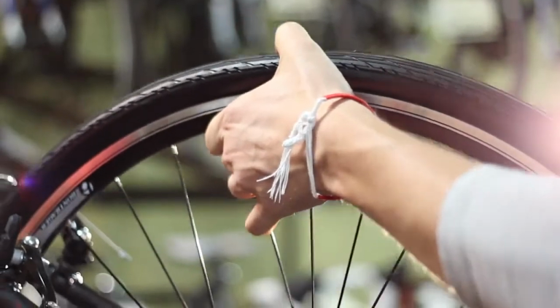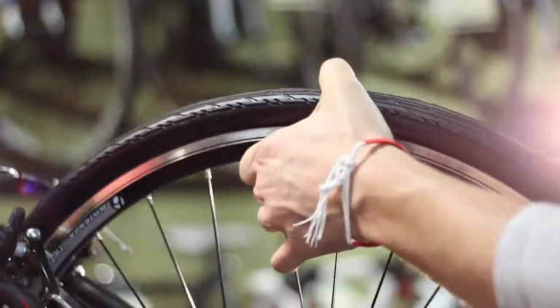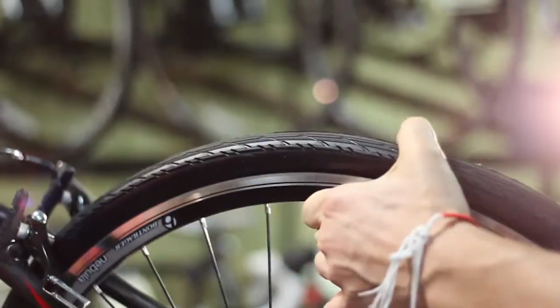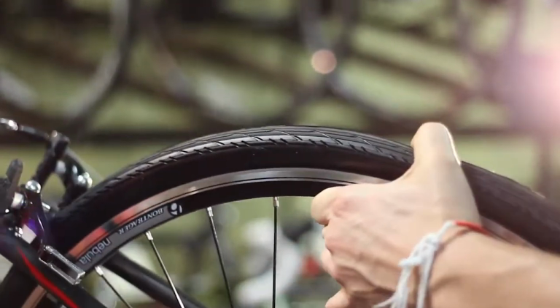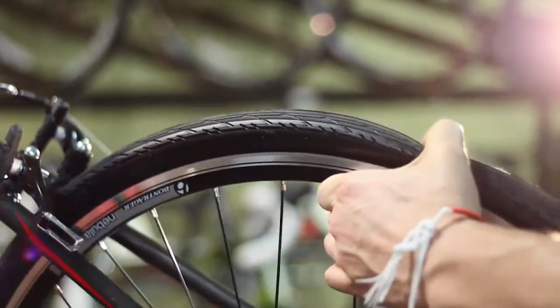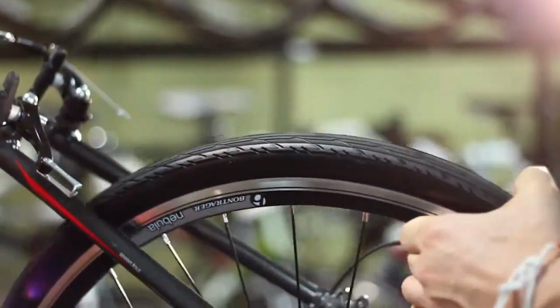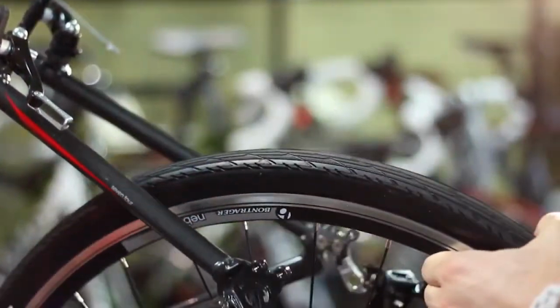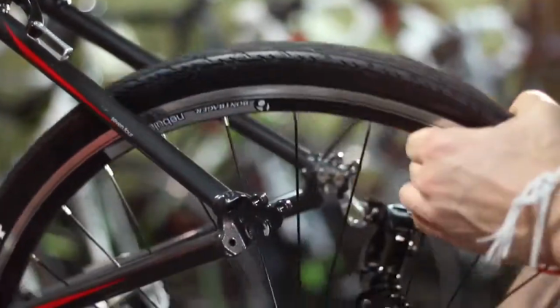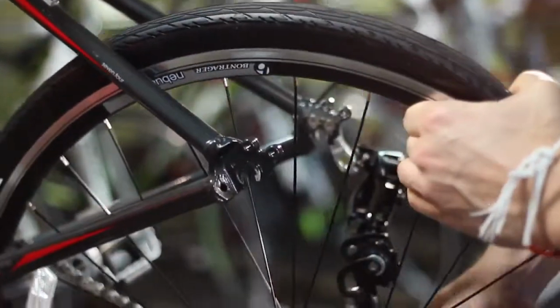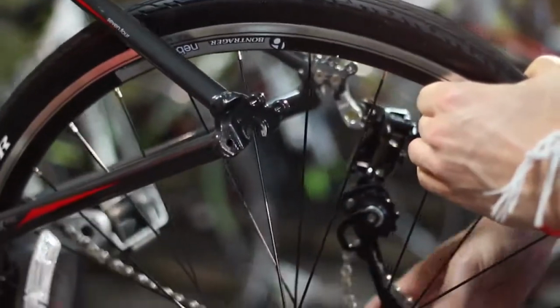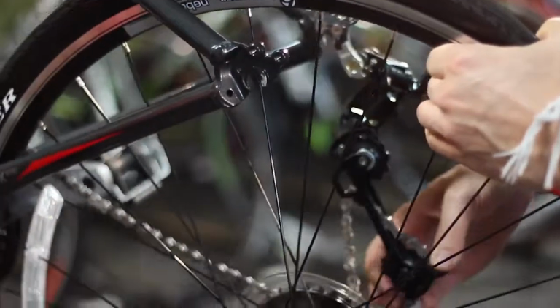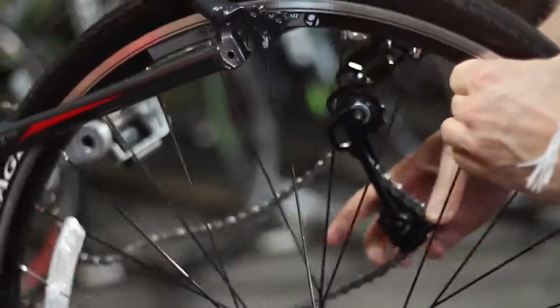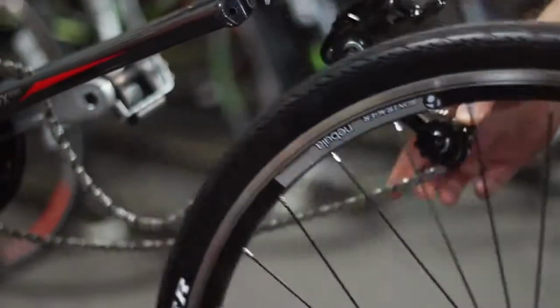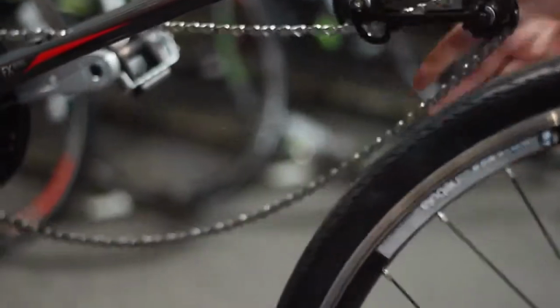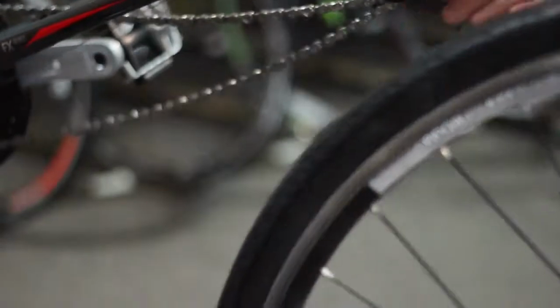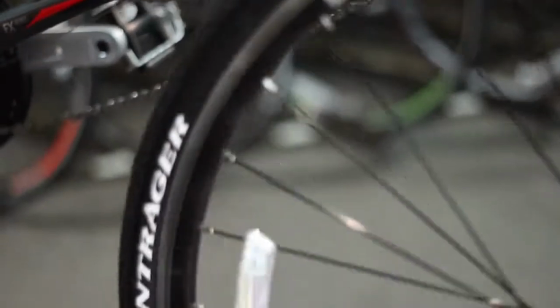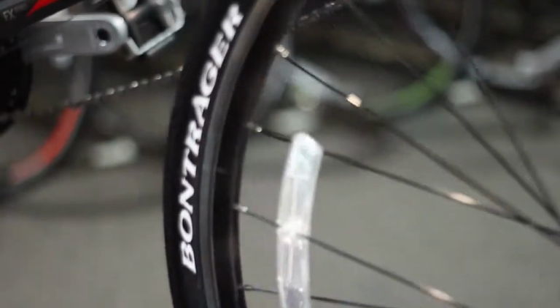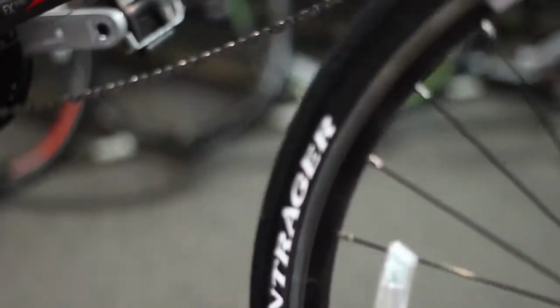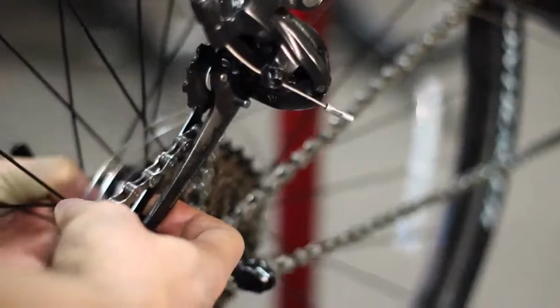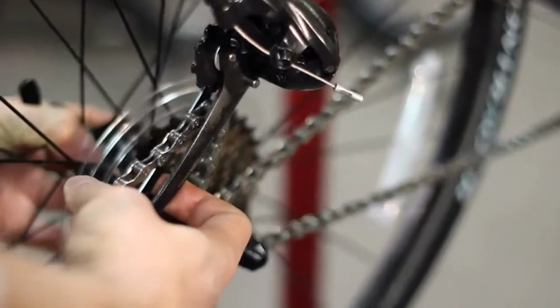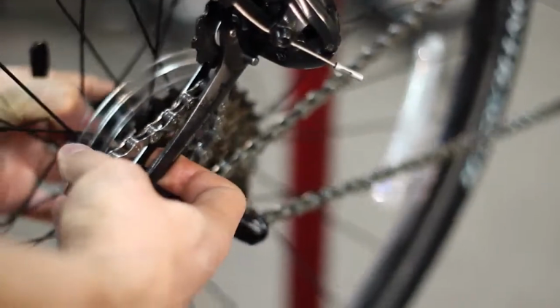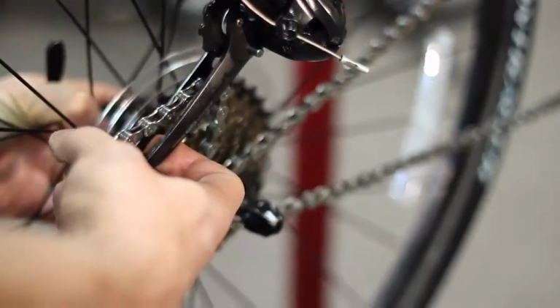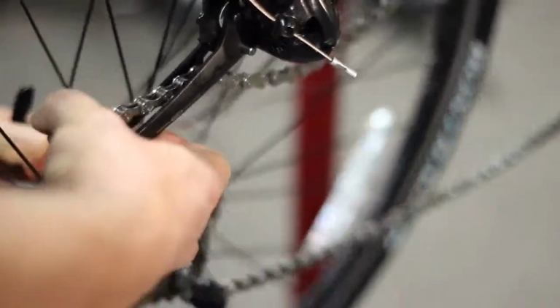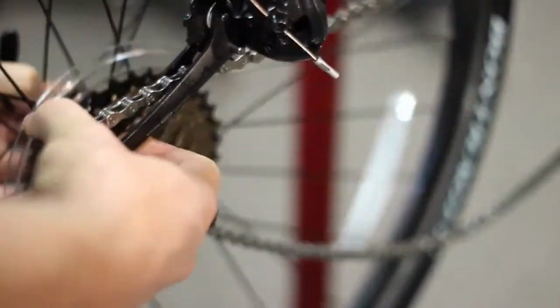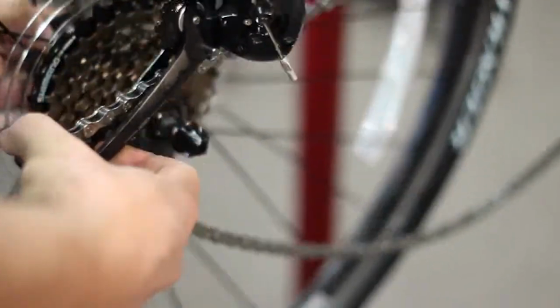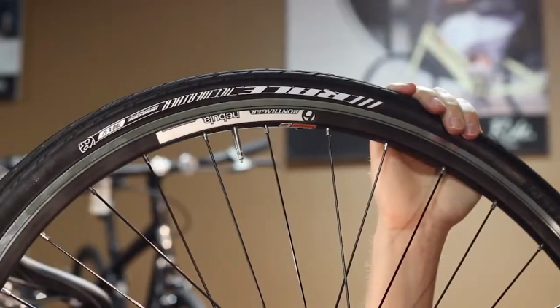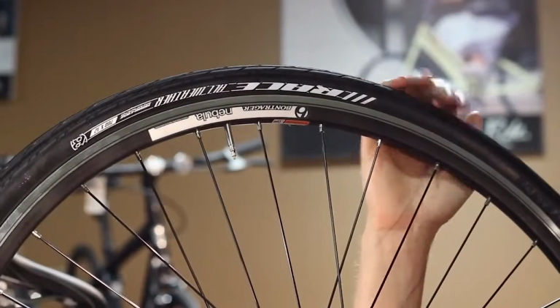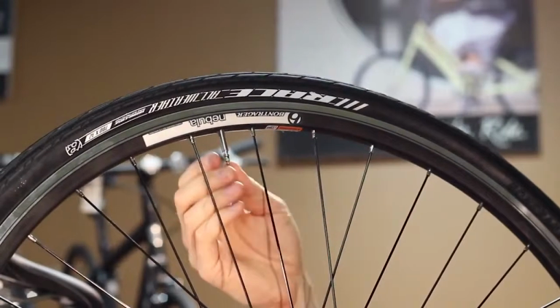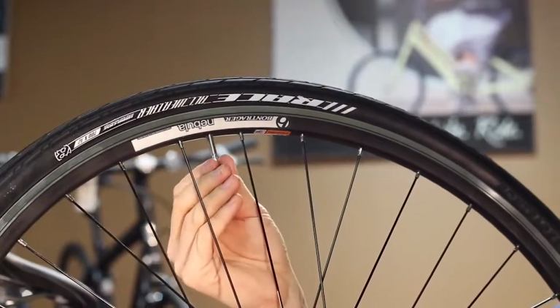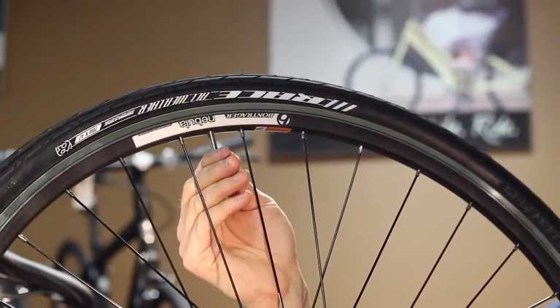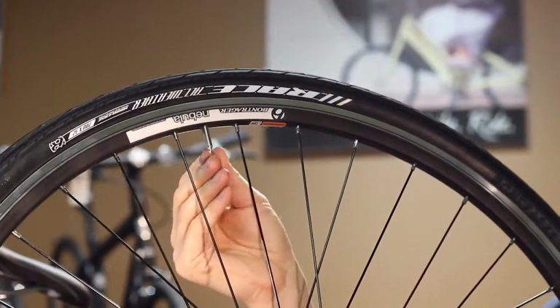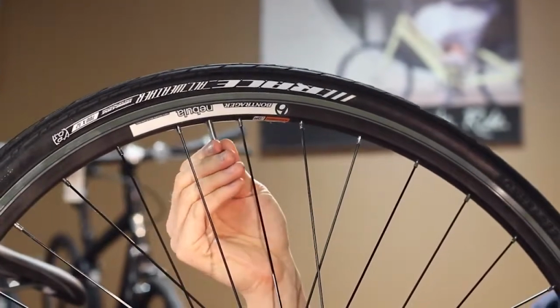Next, you'll need to navigate the cassette of the rear wheel around the chain. Continue holding the wheel with your left hand and use your right hand to pull the rear derailleur back. Now that the wheel is out, you can begin your flat repair.